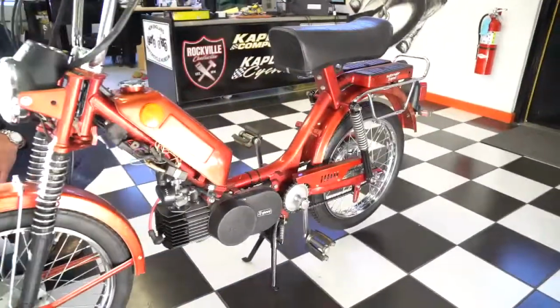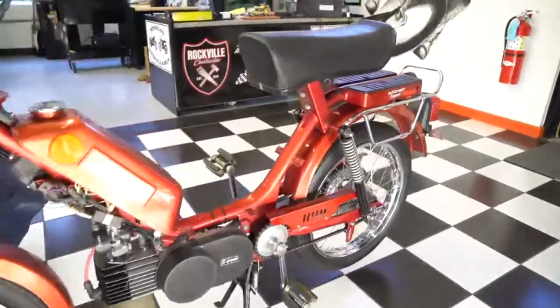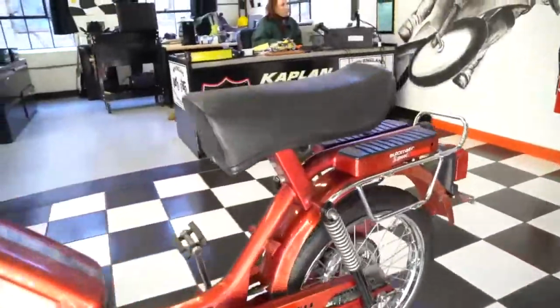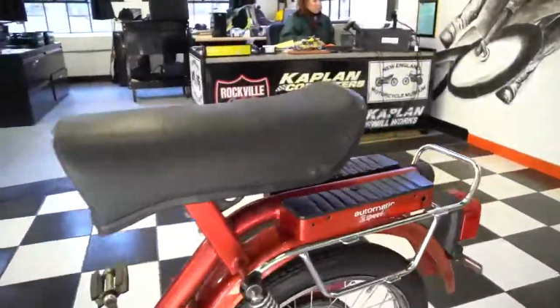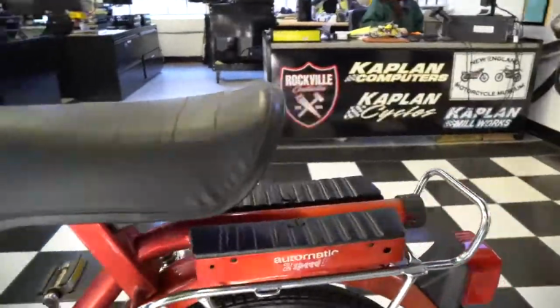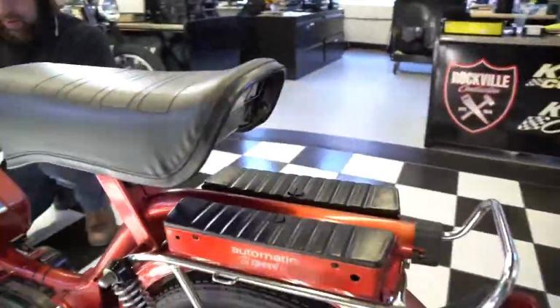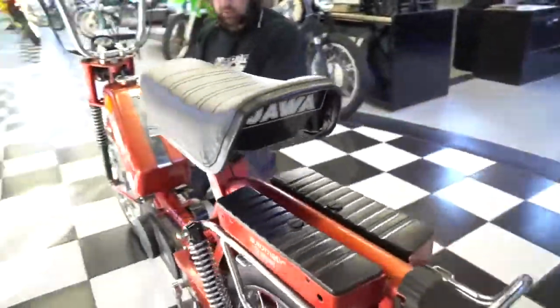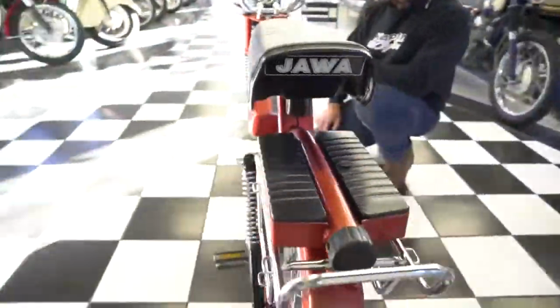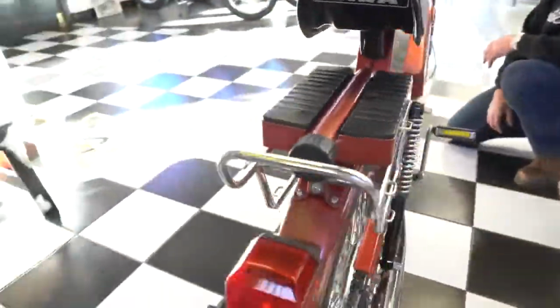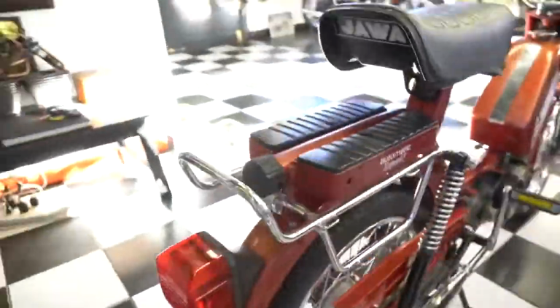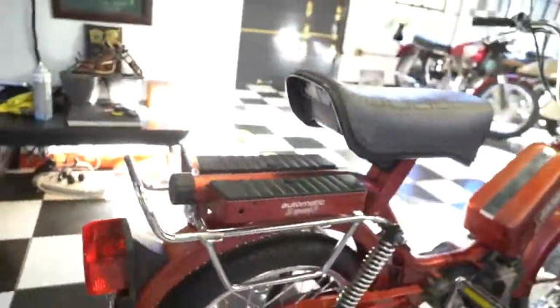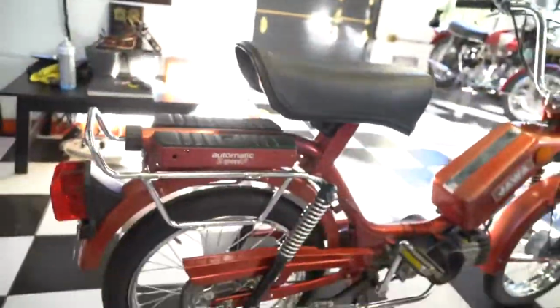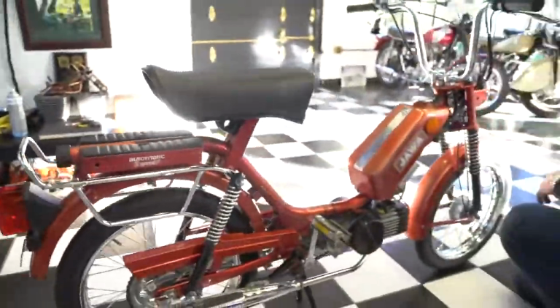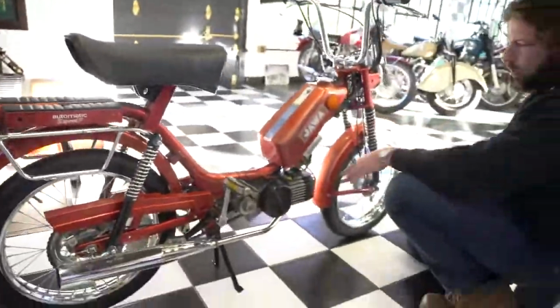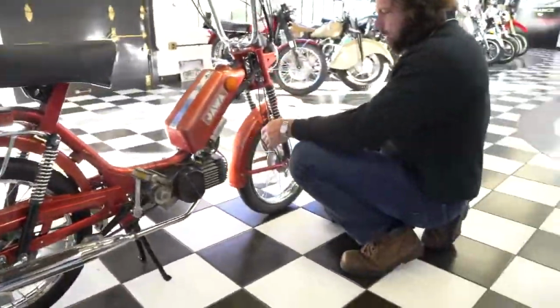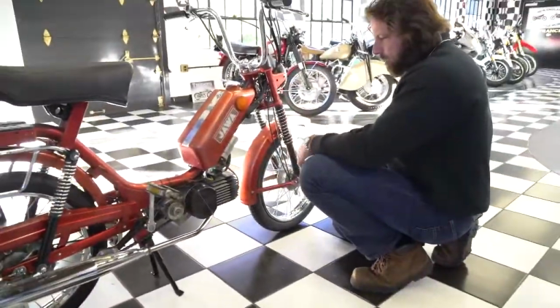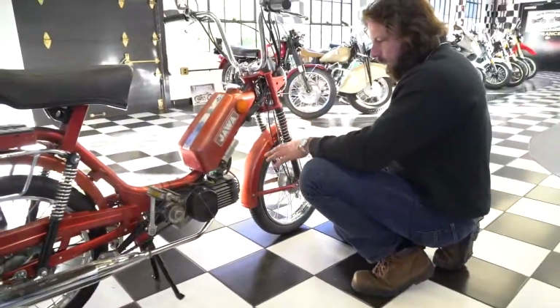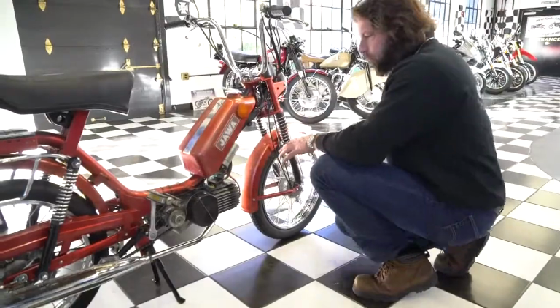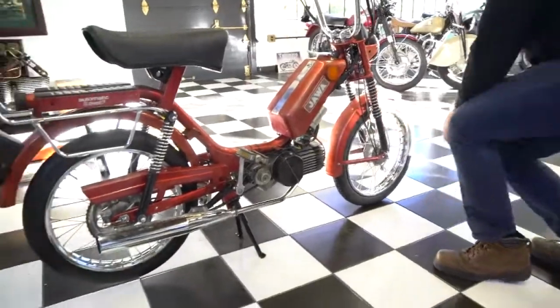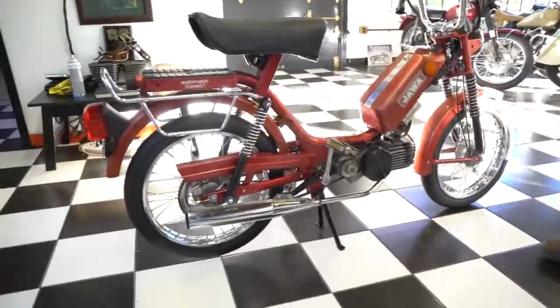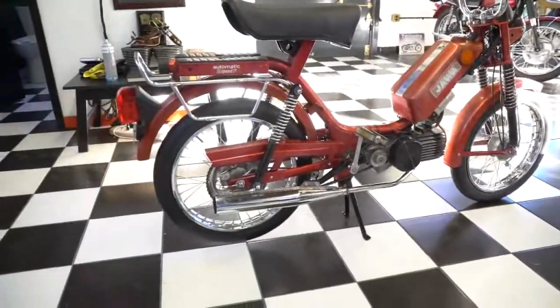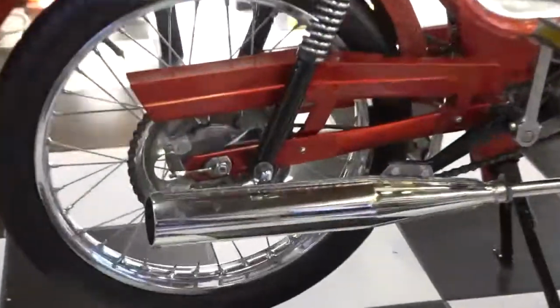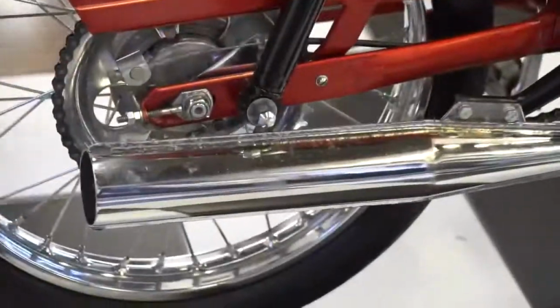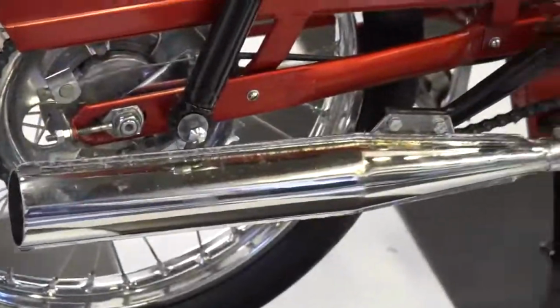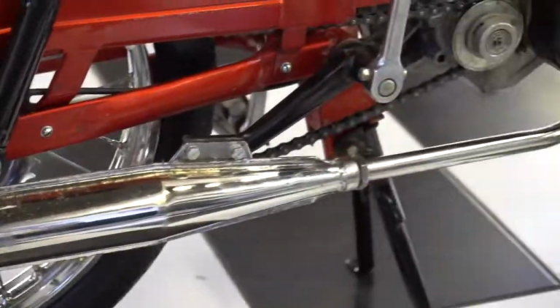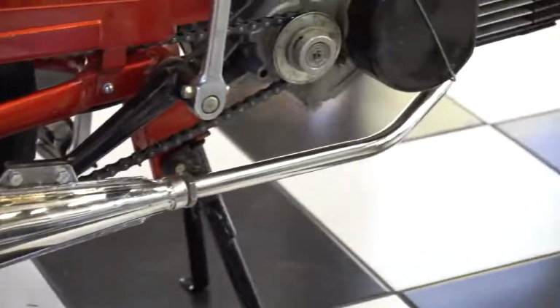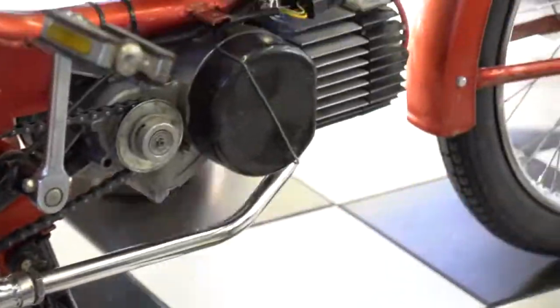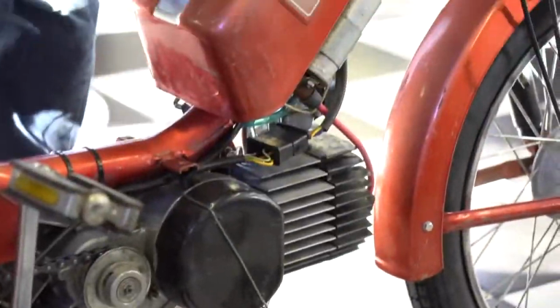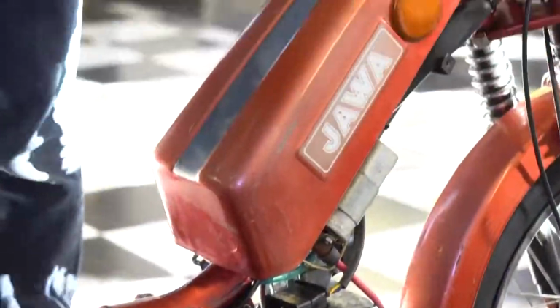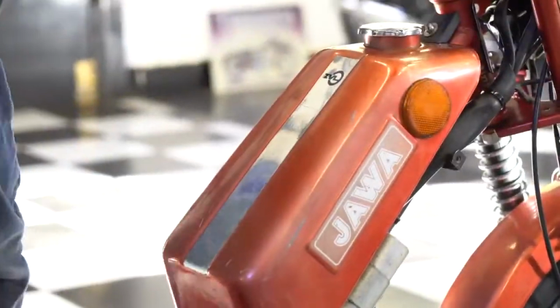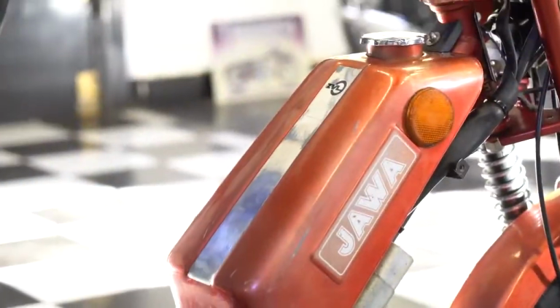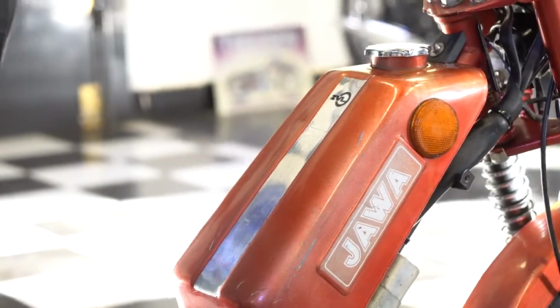Original Baron tires. Chrome's in great shape. Paint is presentable. Nice chrome exhaust system. Got good compression. That's all I can tell you about it — I'm no Jawa moped expert and I don't claim to be.